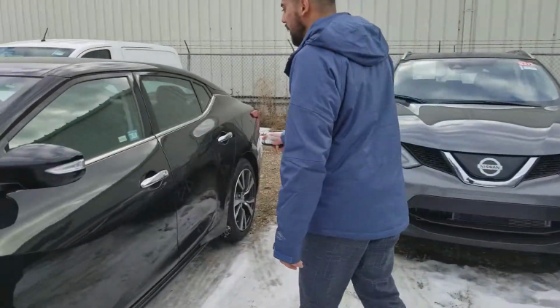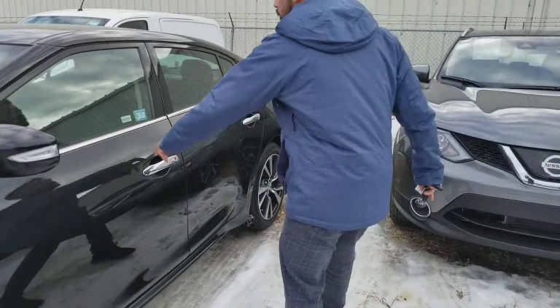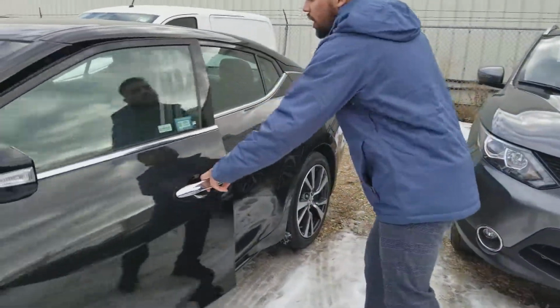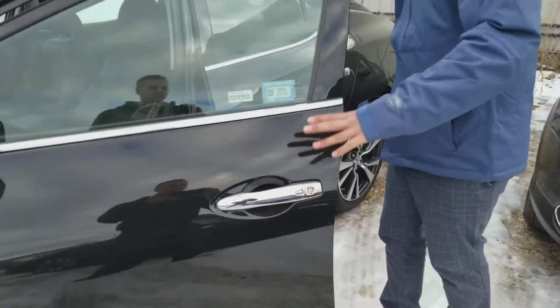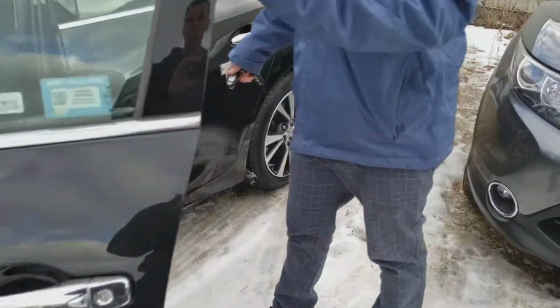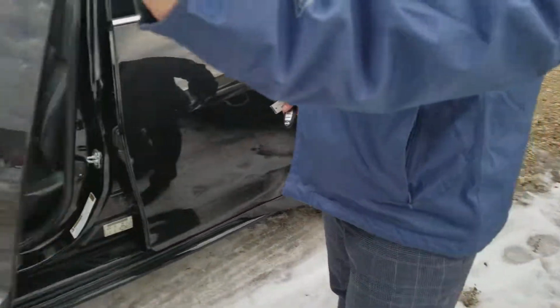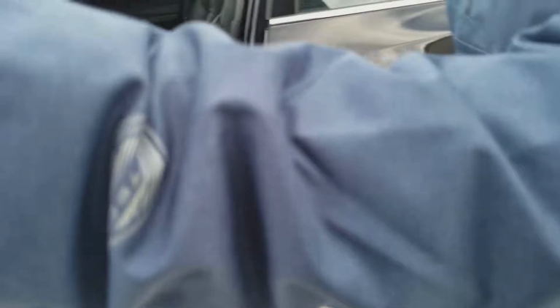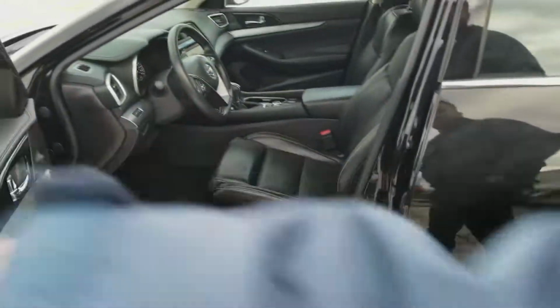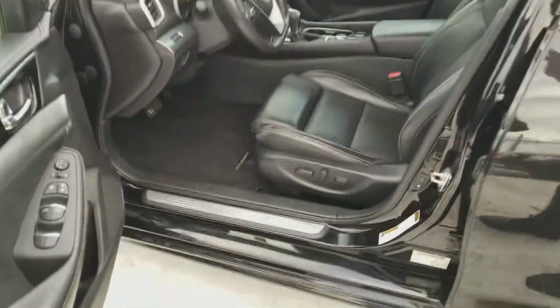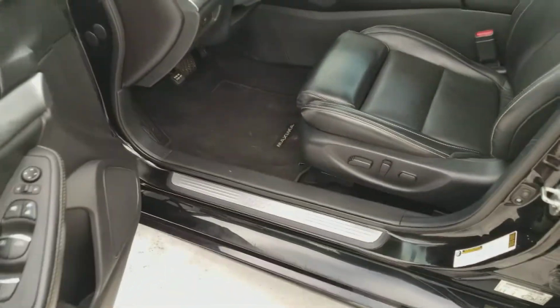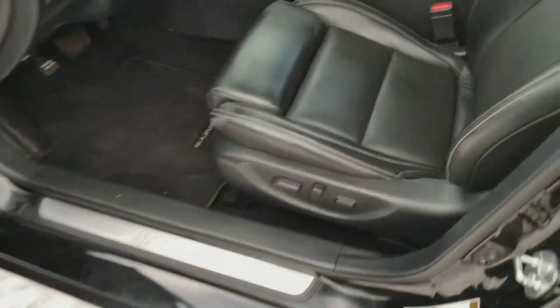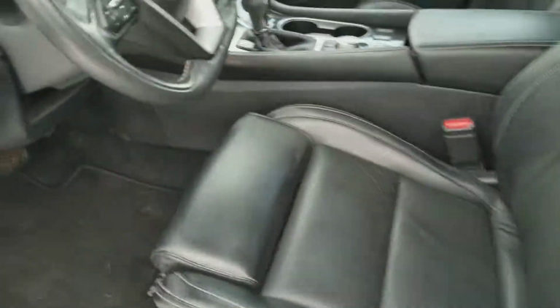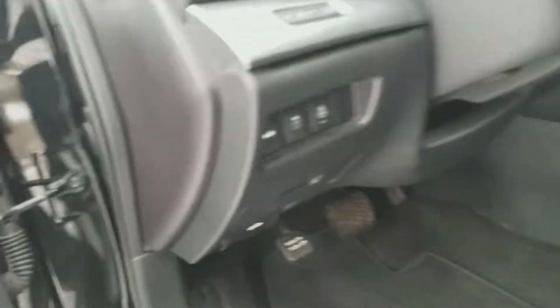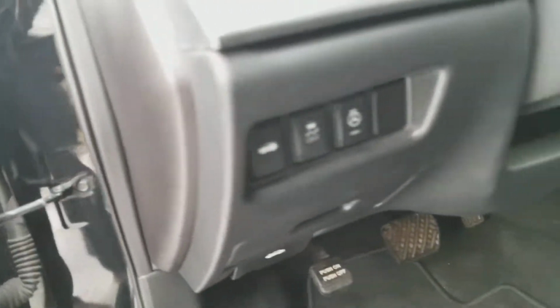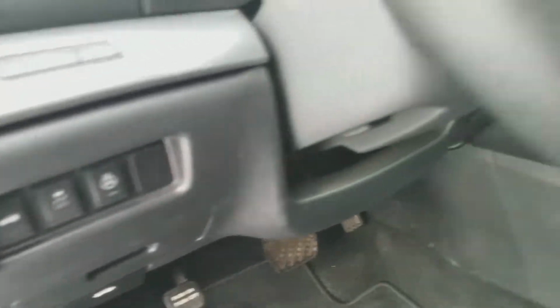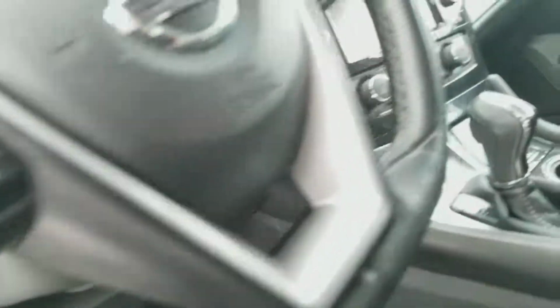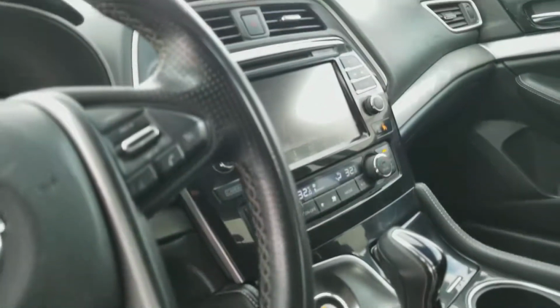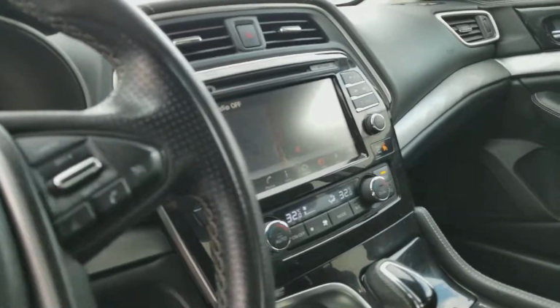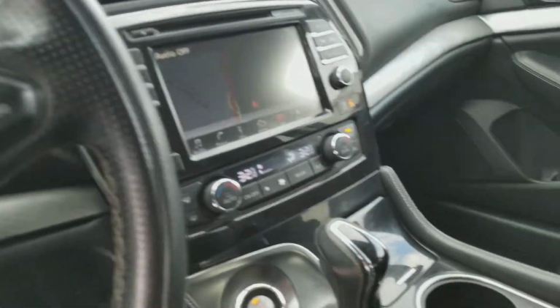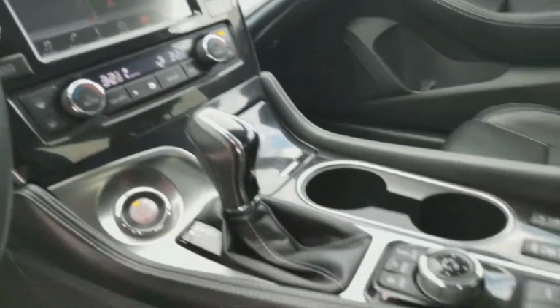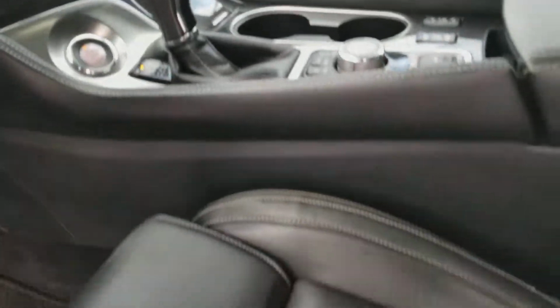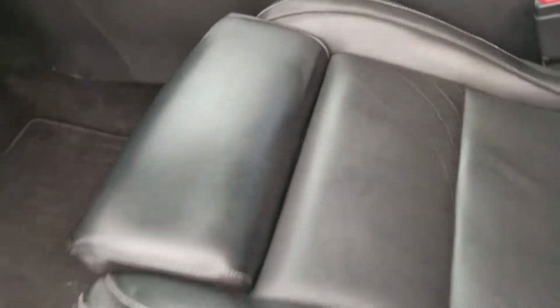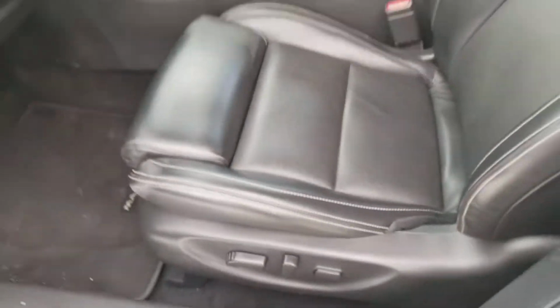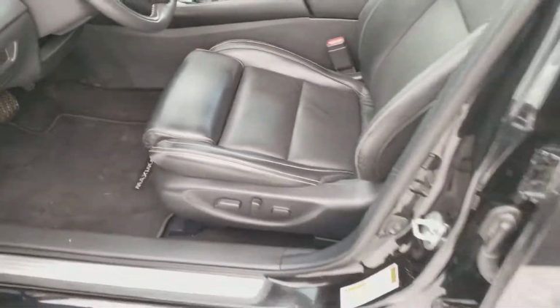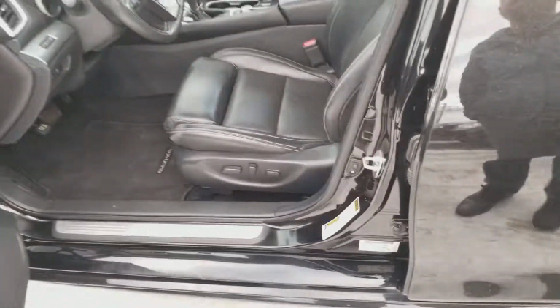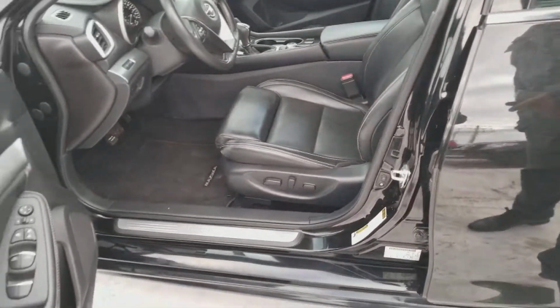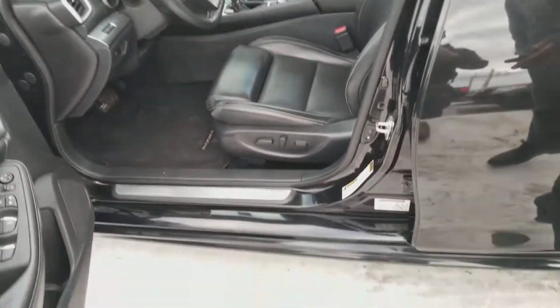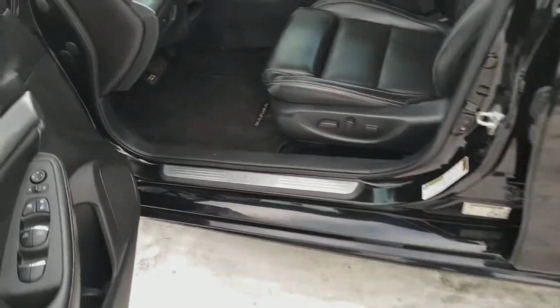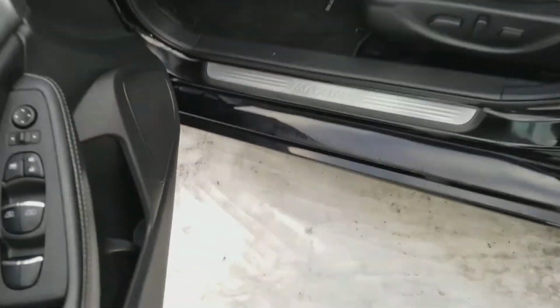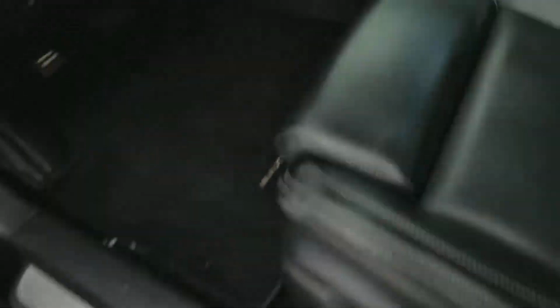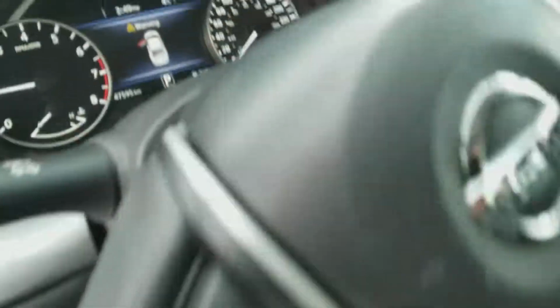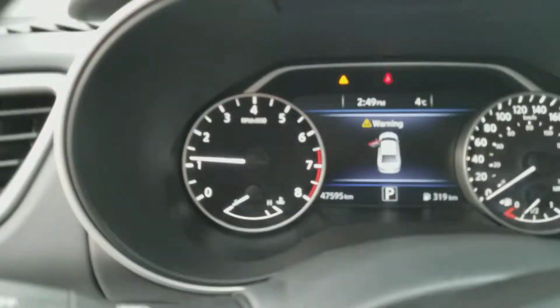The keyless entry, leather seating which looks beautiful indeed, heated steering wheel, heated seats, backup camera, navigation, dual climate control — so many options with these guys. And it only has 47,595 kilometers on it.